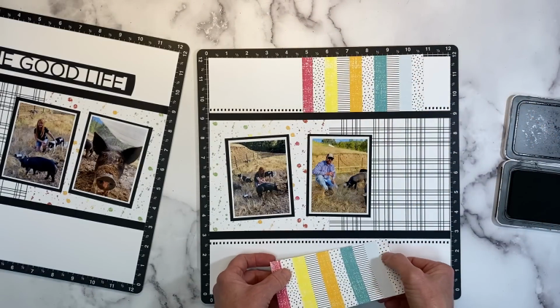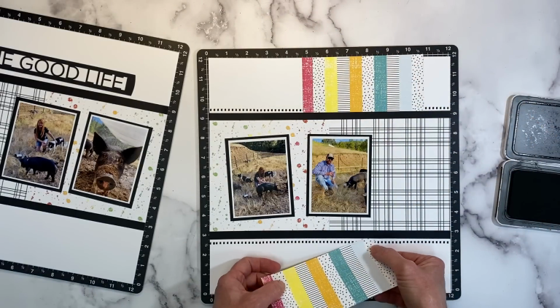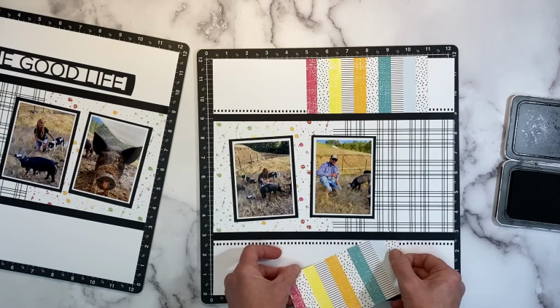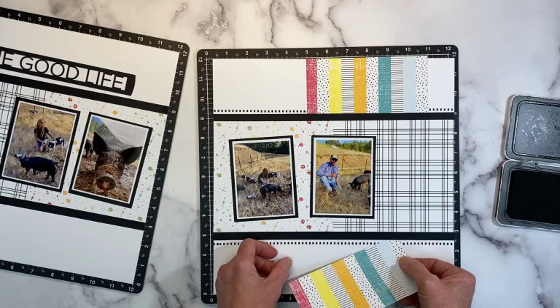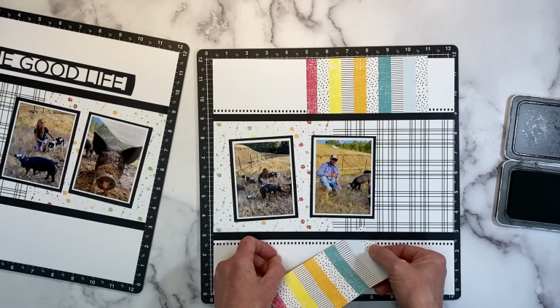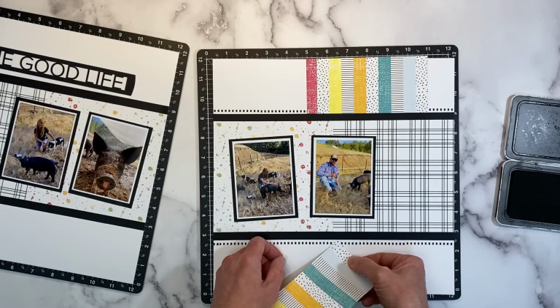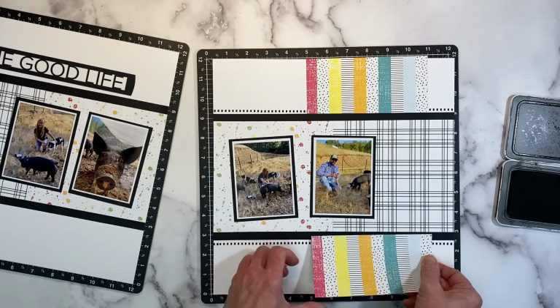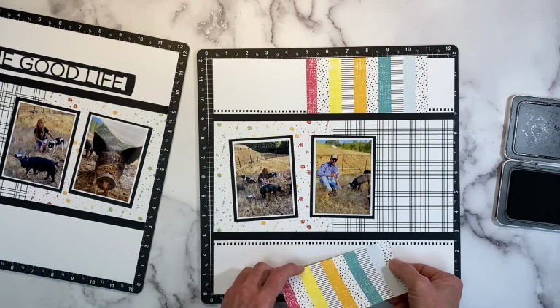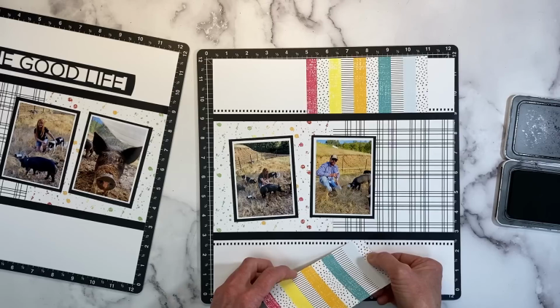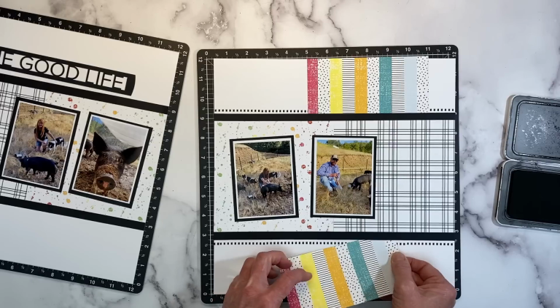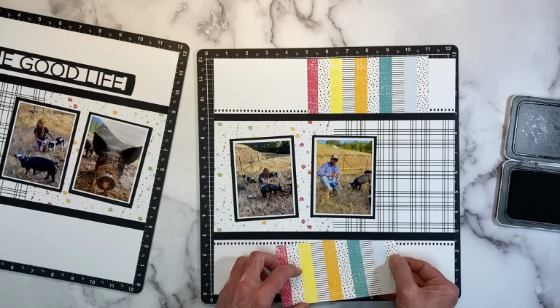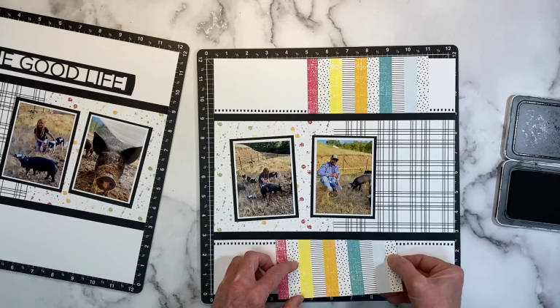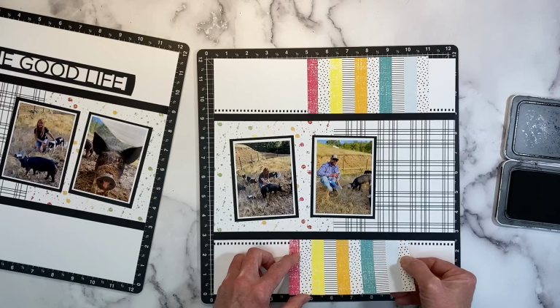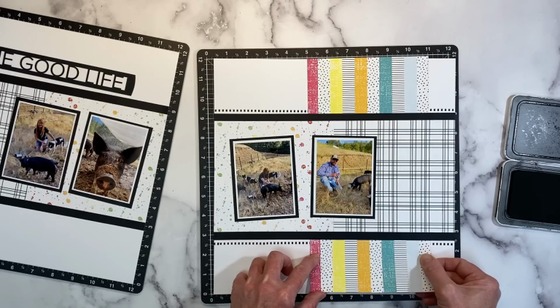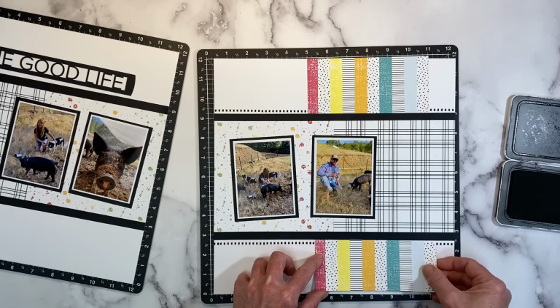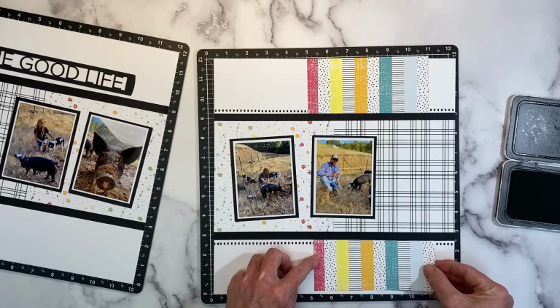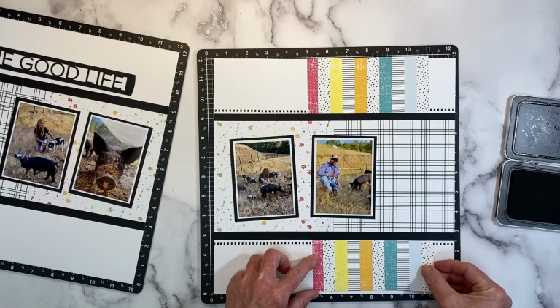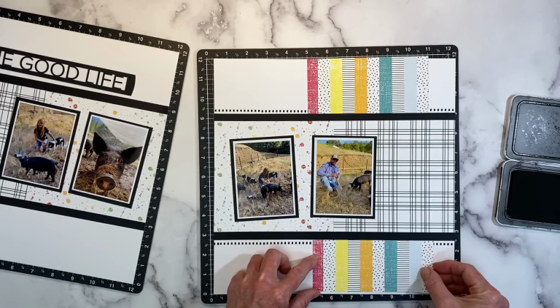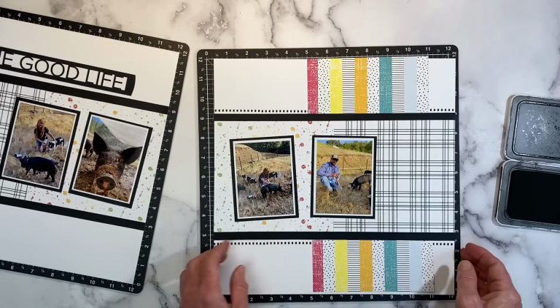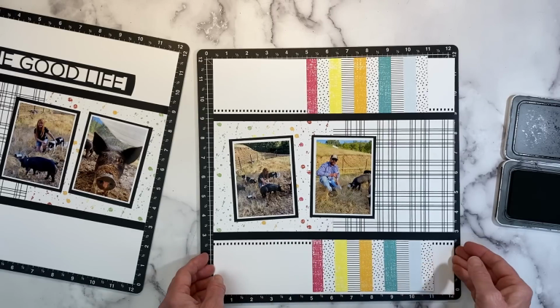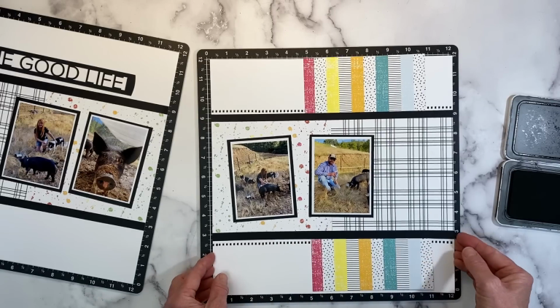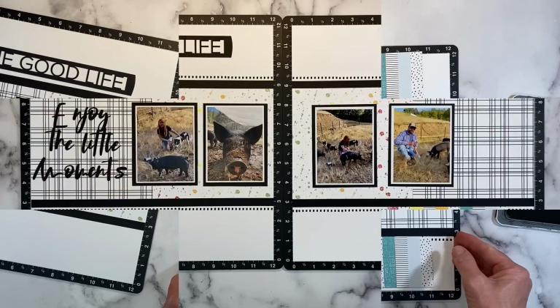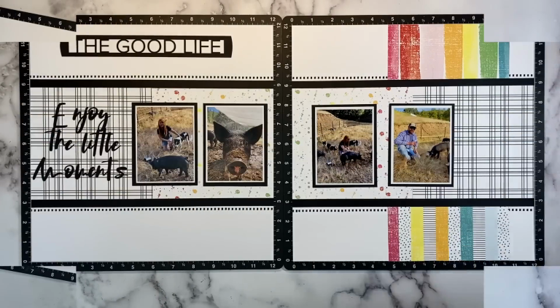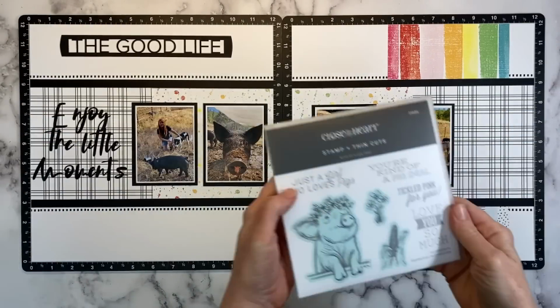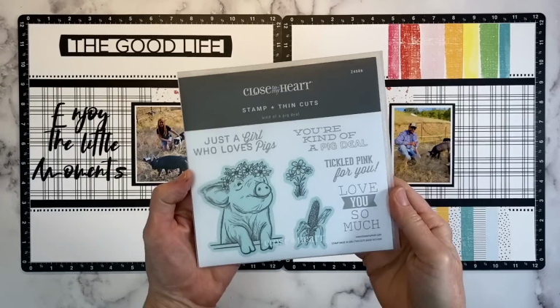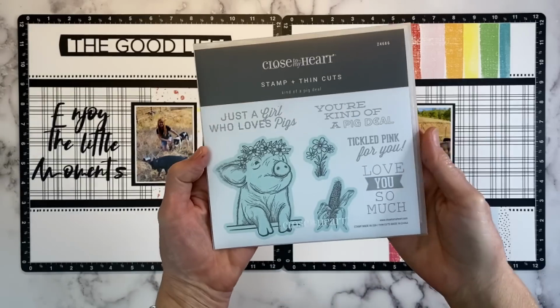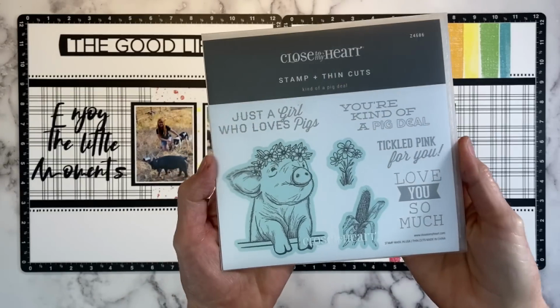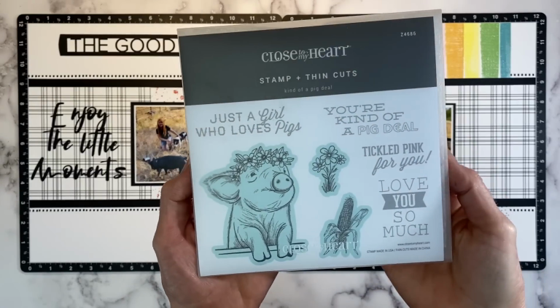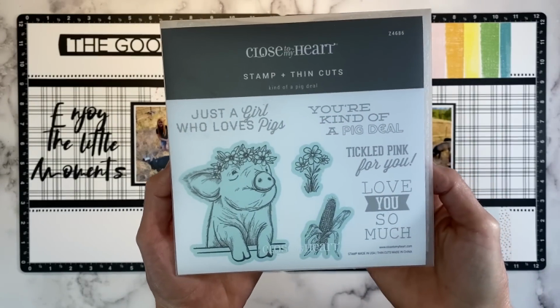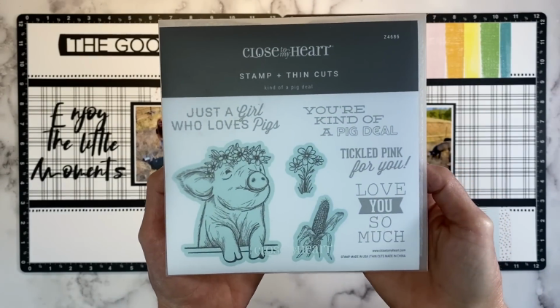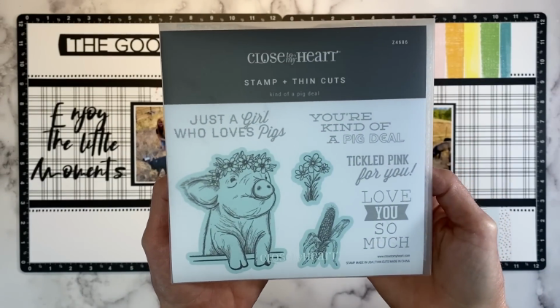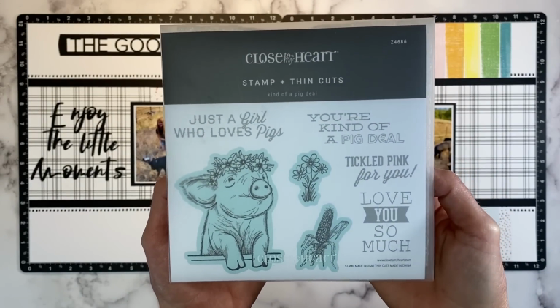All of Close to My Heart's stamp sets come with a foam insert that will do this same trick, but you'll have to keep moving it around because it's only about a six inch square. The Versamat is really nice because the entire layout is backed by that same texture, so you can stamp anywhere without worrying about lining it up. I'm sliding the striped pattern paper just slightly underneath that black strip of cardstock — I do like to layer my papers.